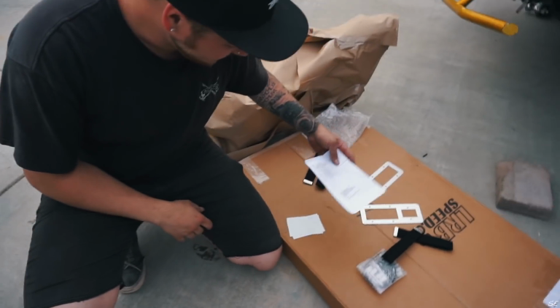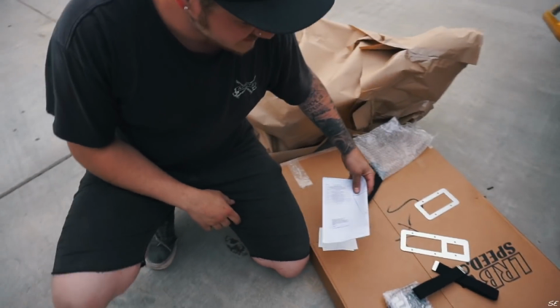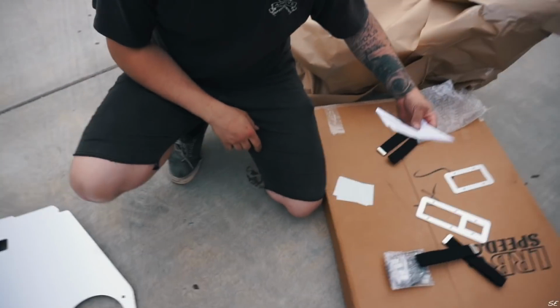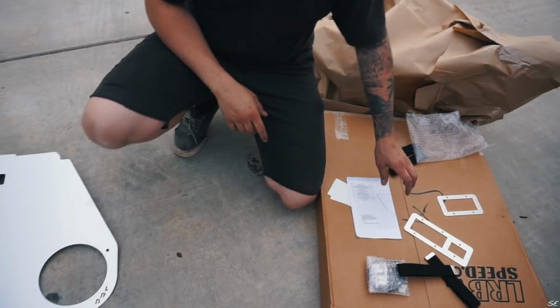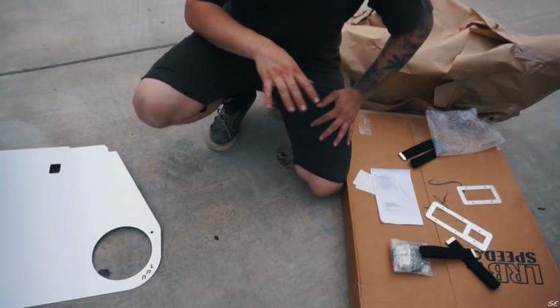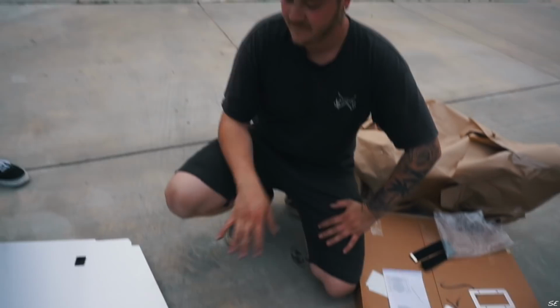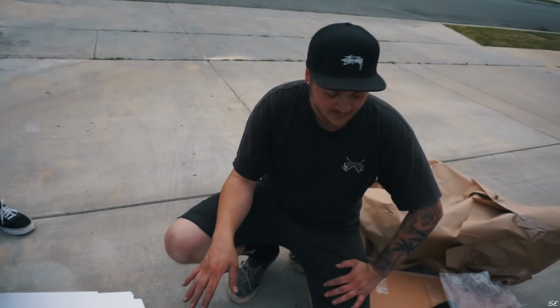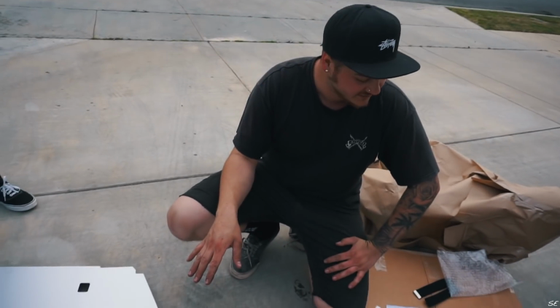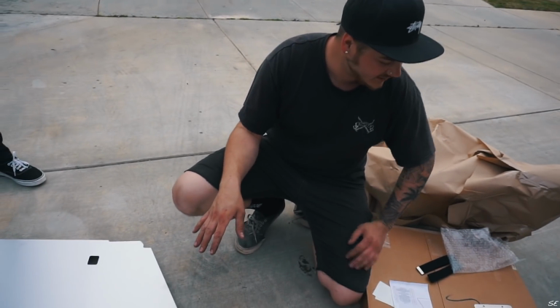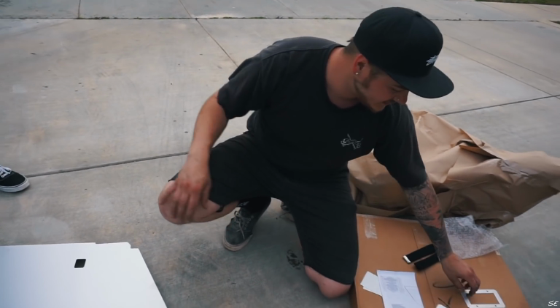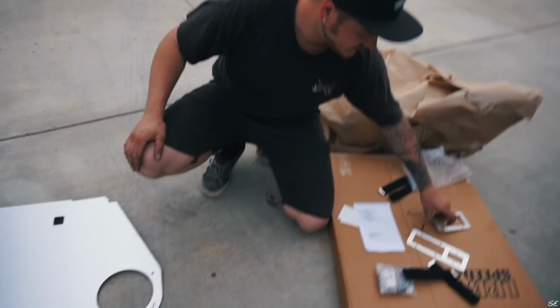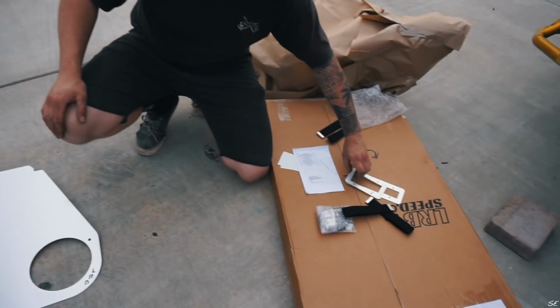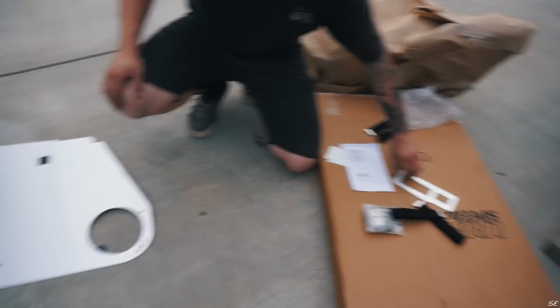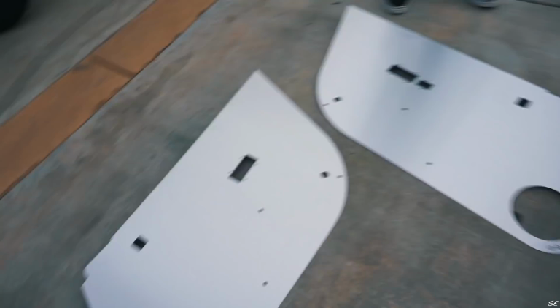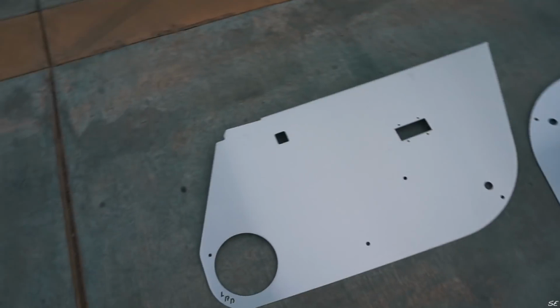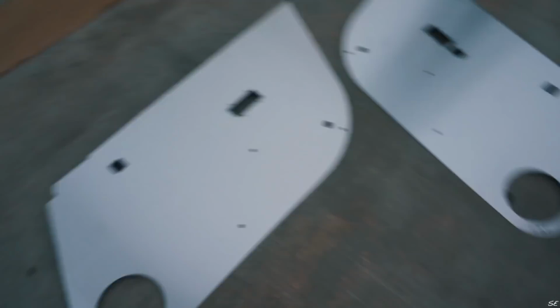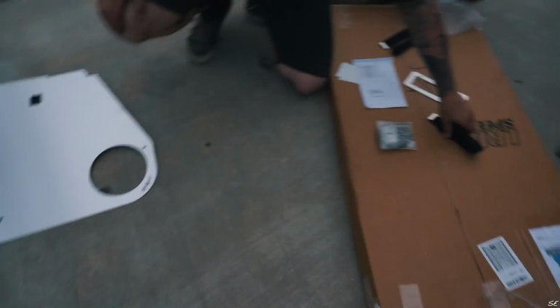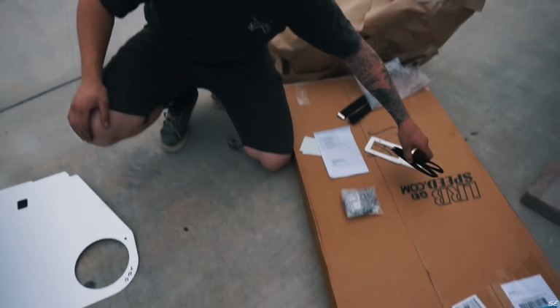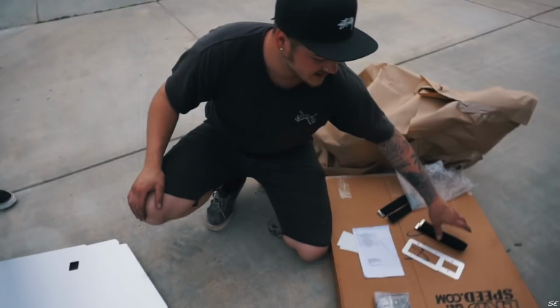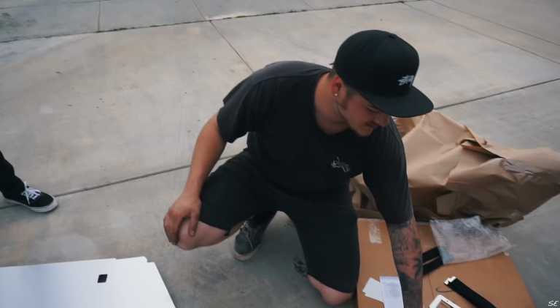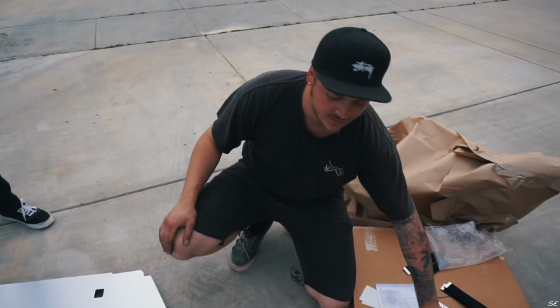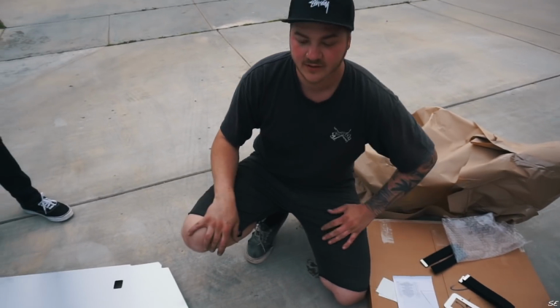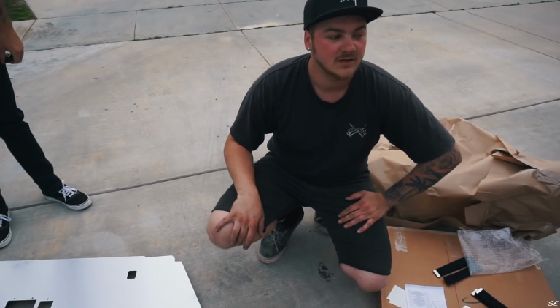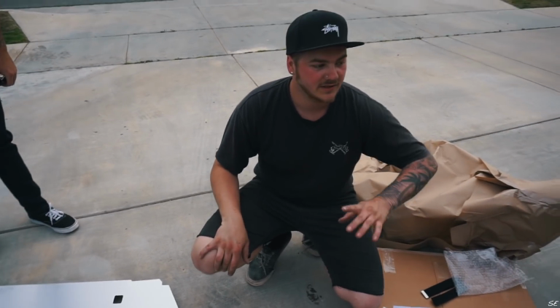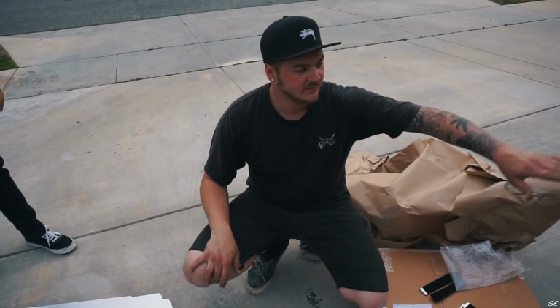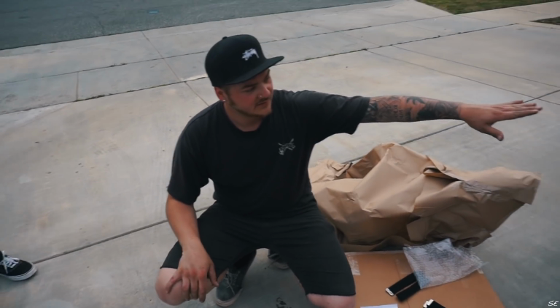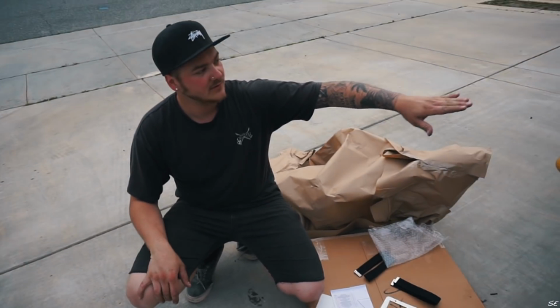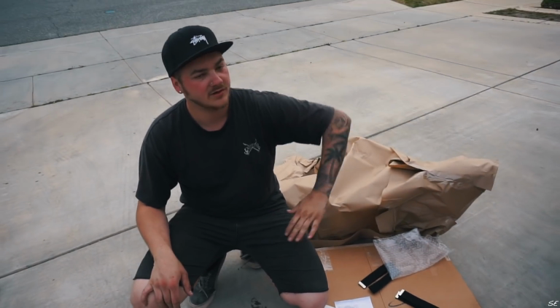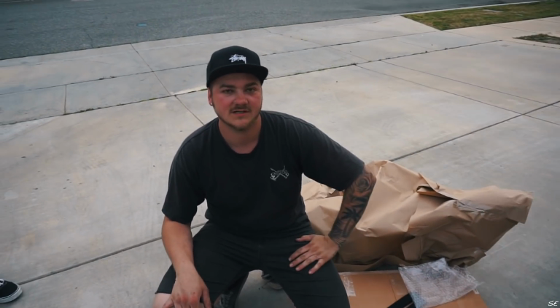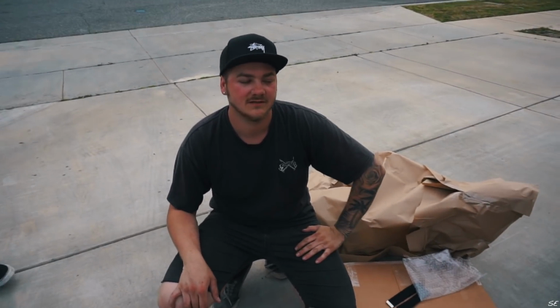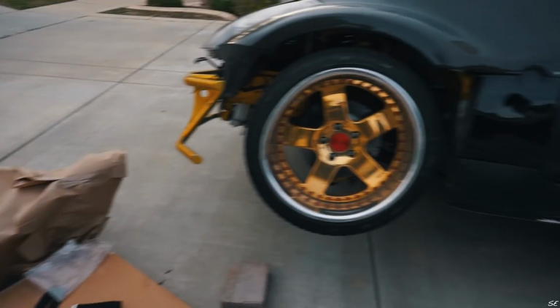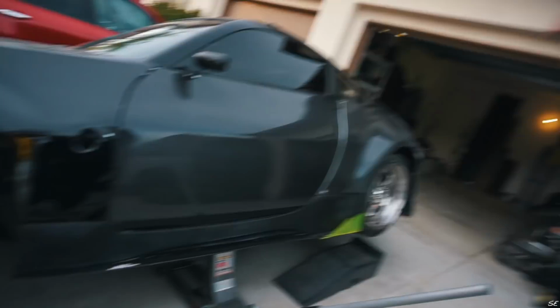Alright, so yeah, here's the unboxing video. They look like they're really good quality. I don't think I'm going to have time today to put them on. We're going to go over what I broke yesterday and see what I've got.